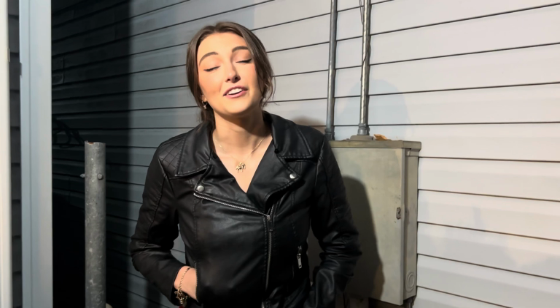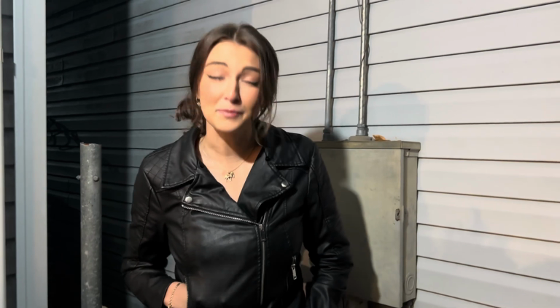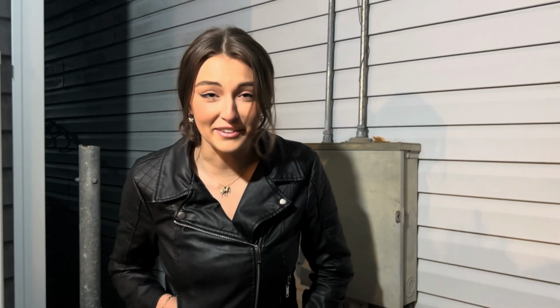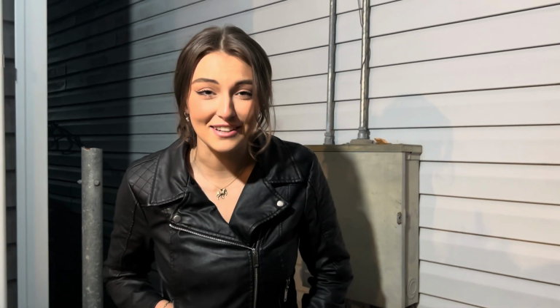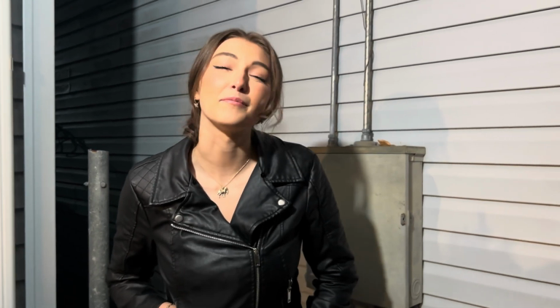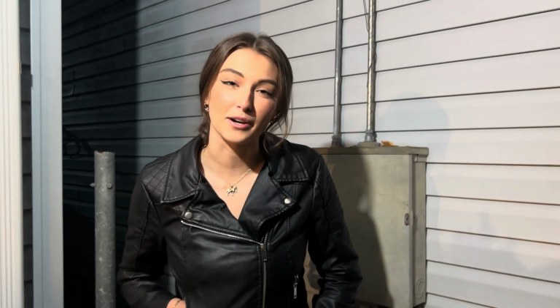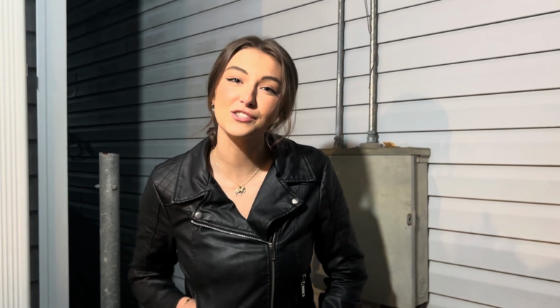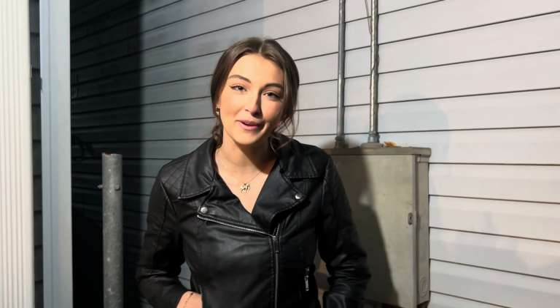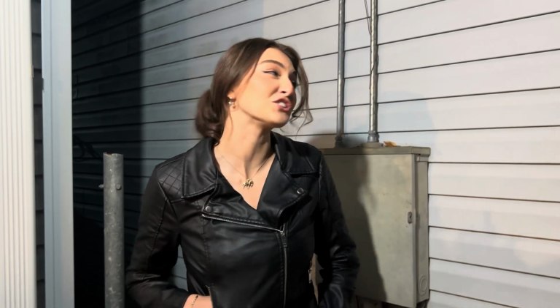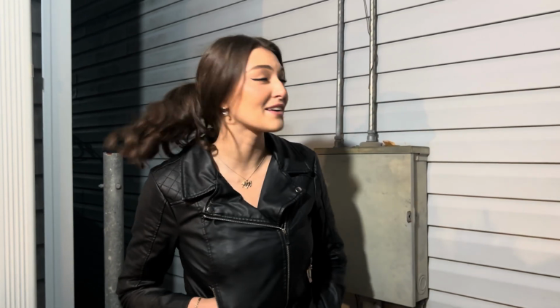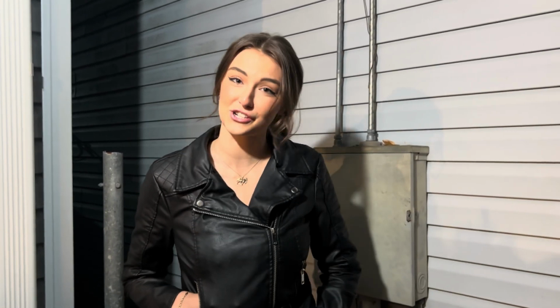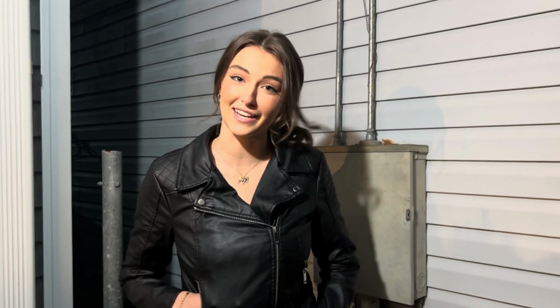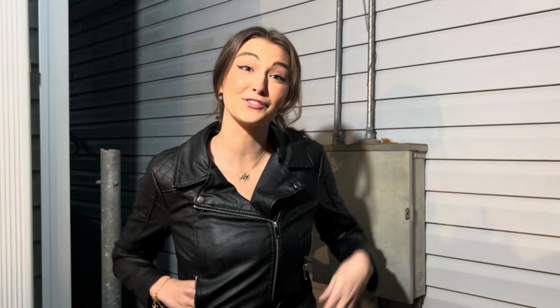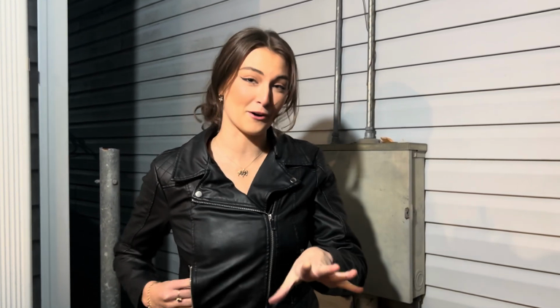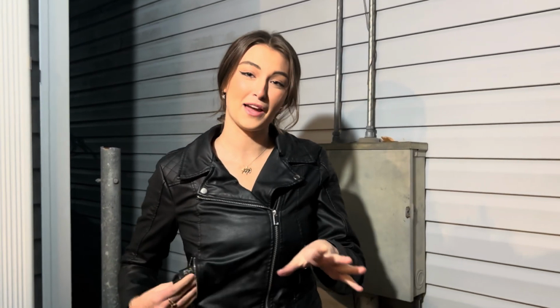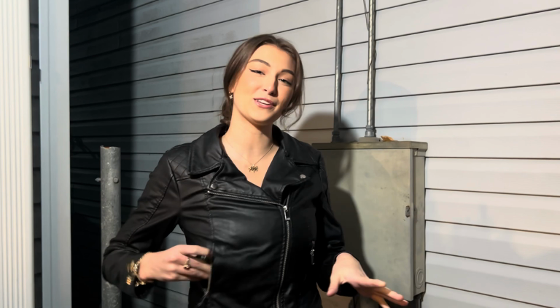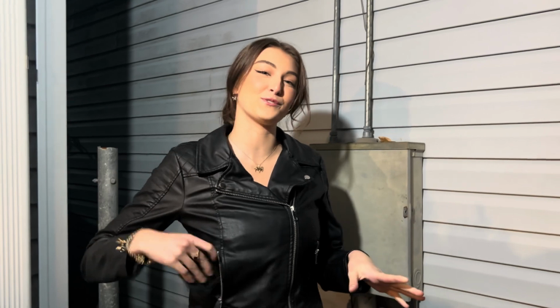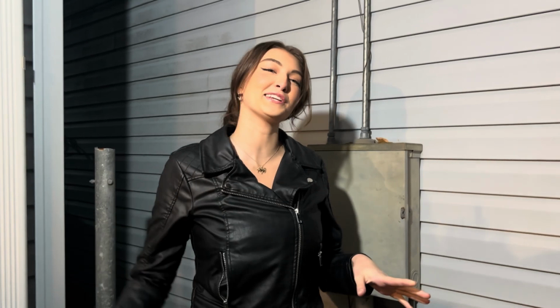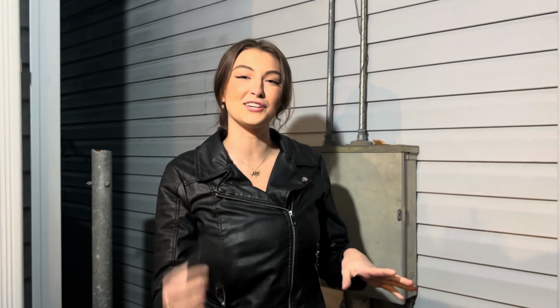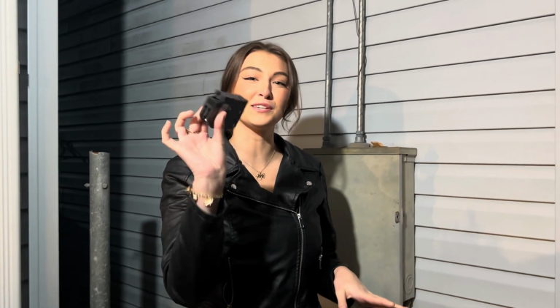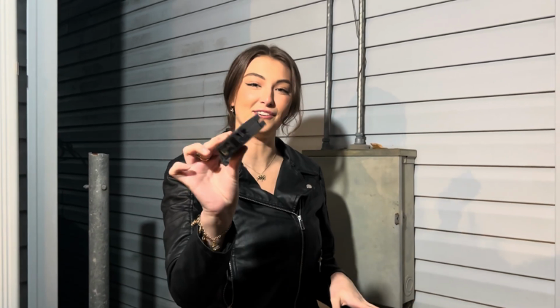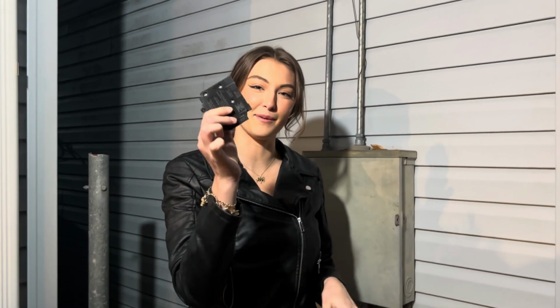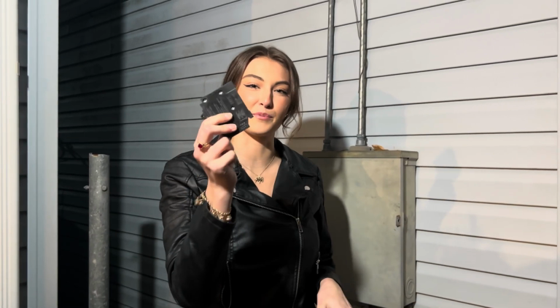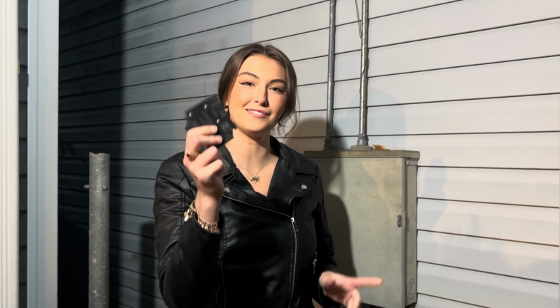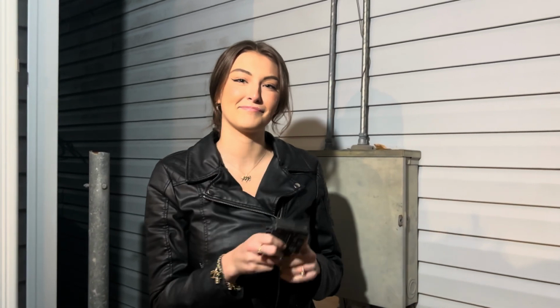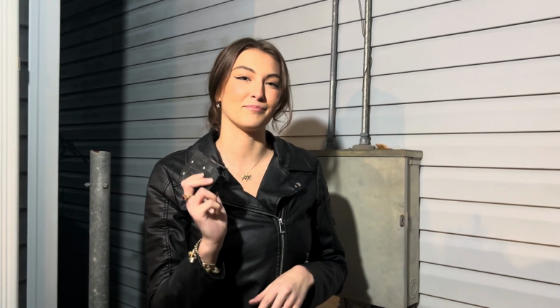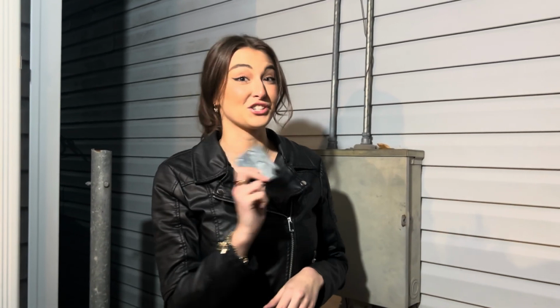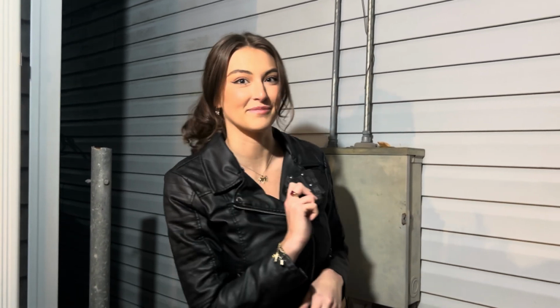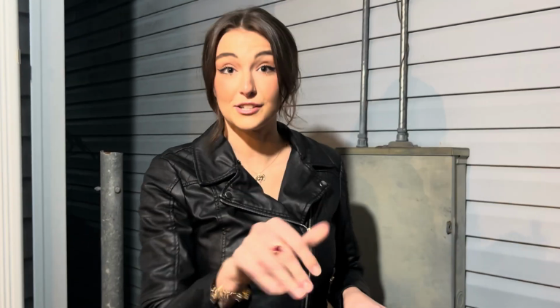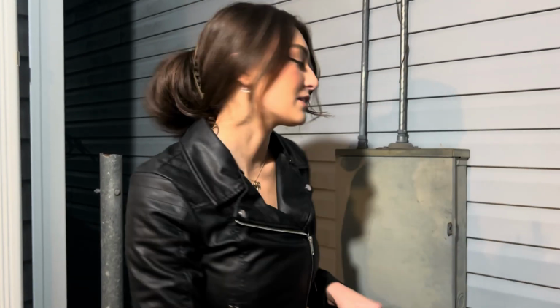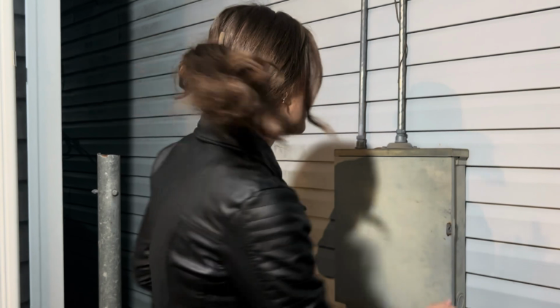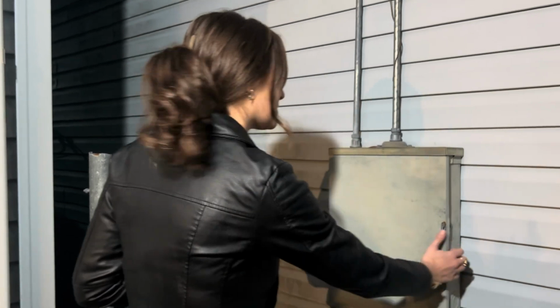My grandma just called me — she doesn't have electricity. So I went to Home Depot, got myself a breaker, and let's change it. Let's take a look inside real quick.